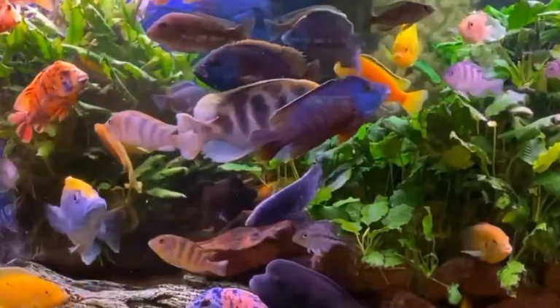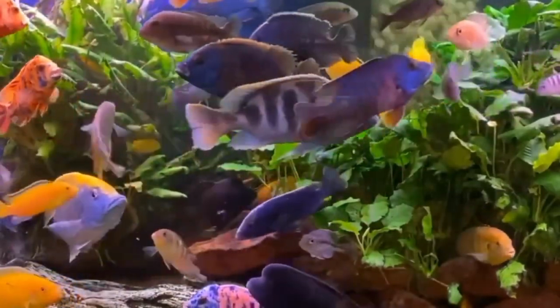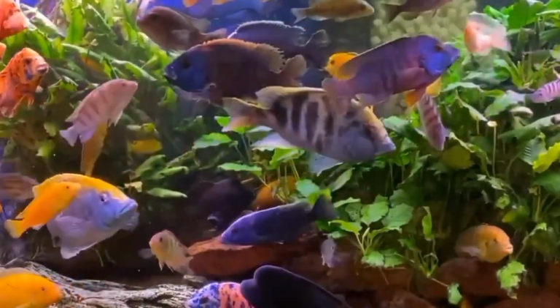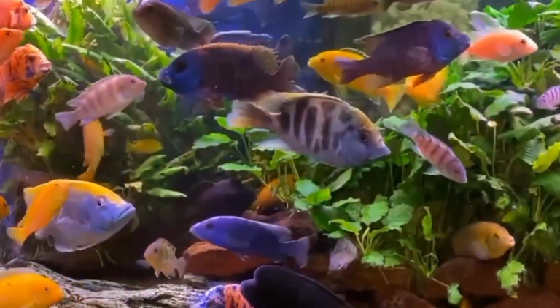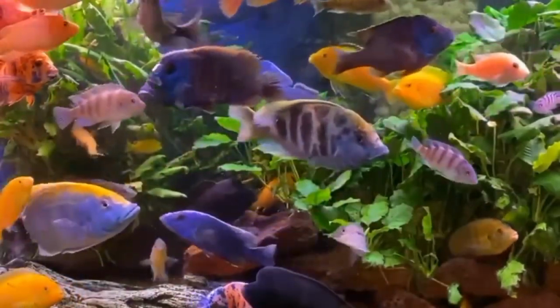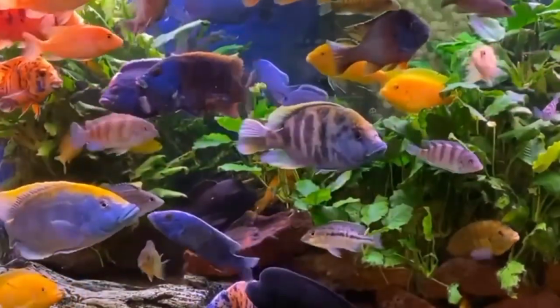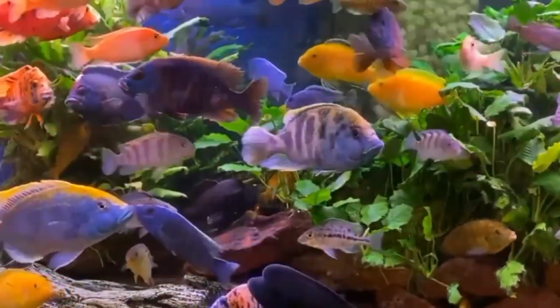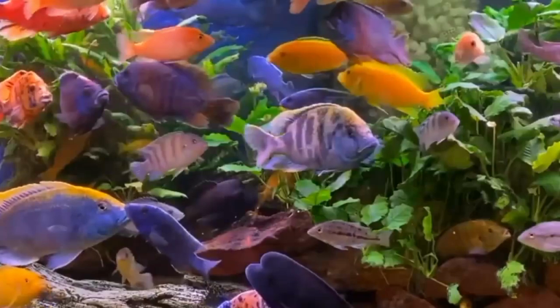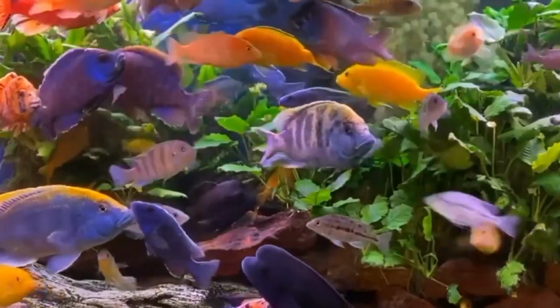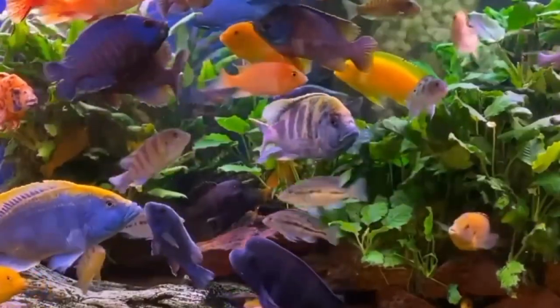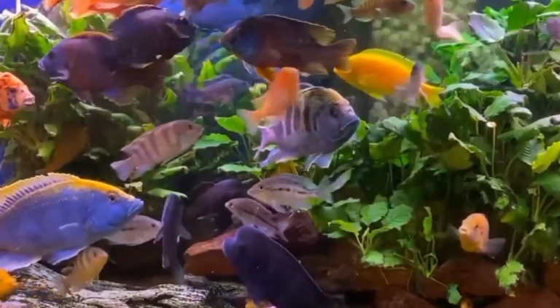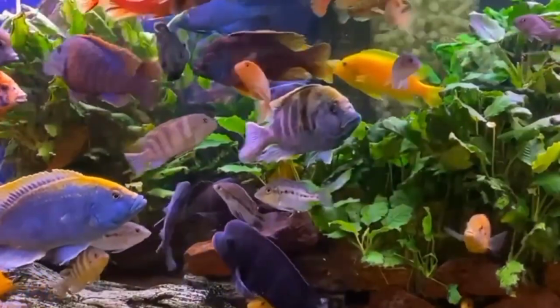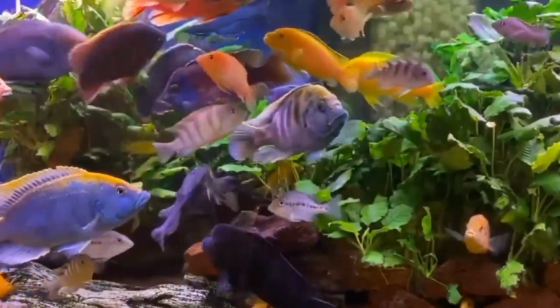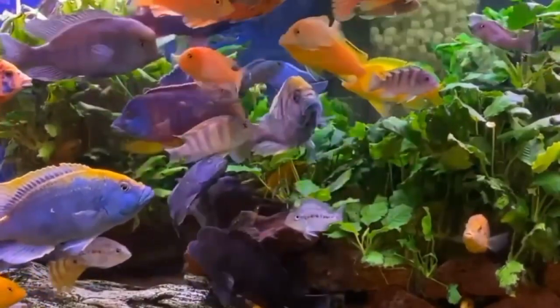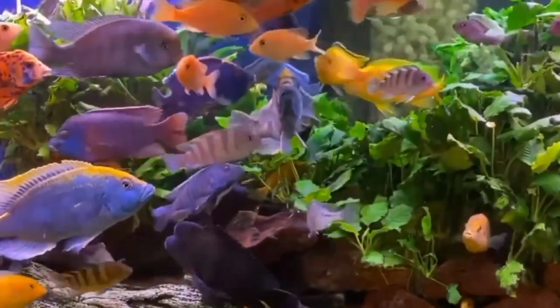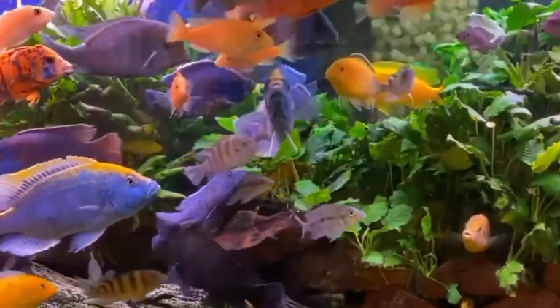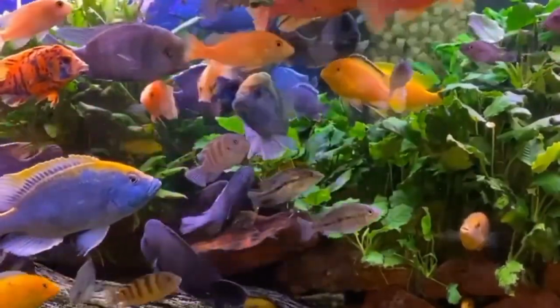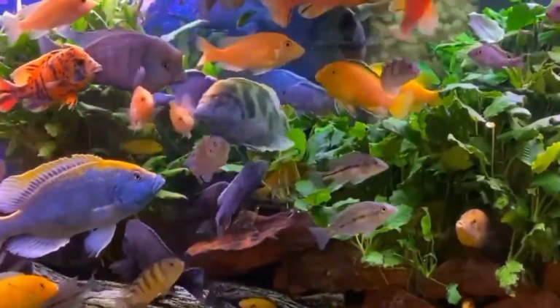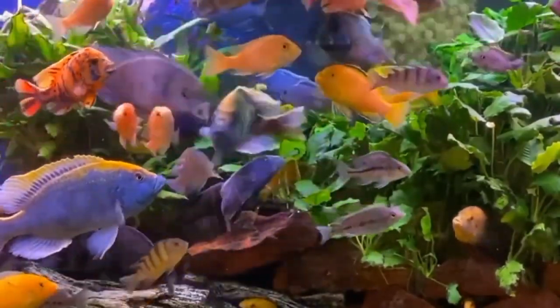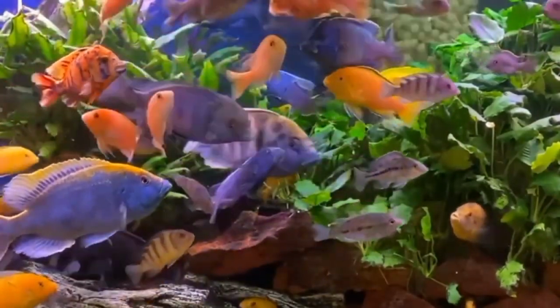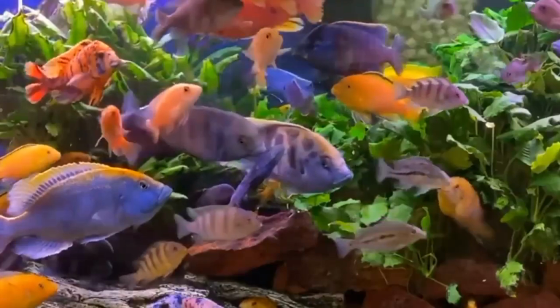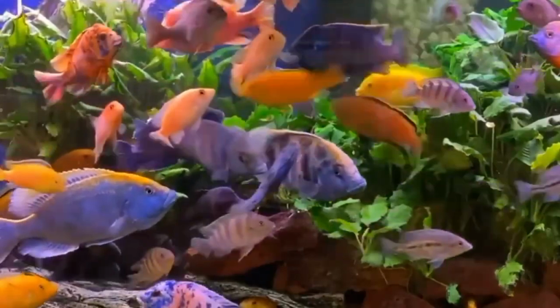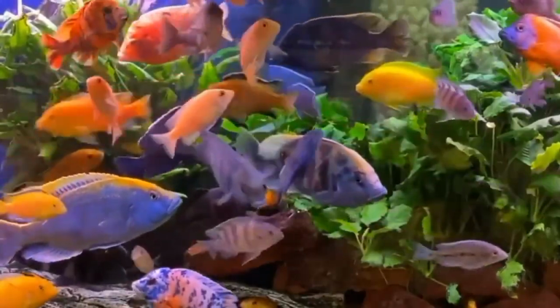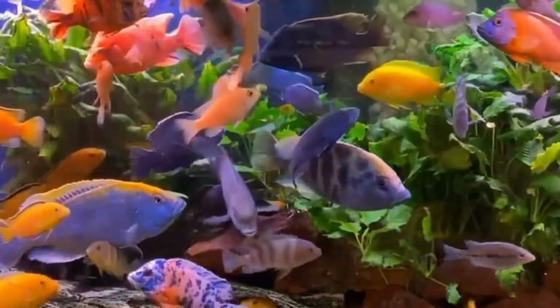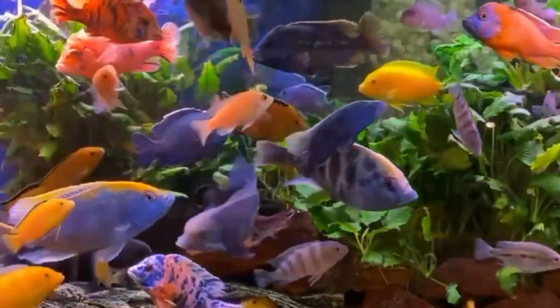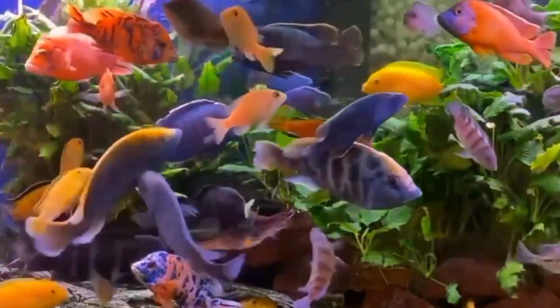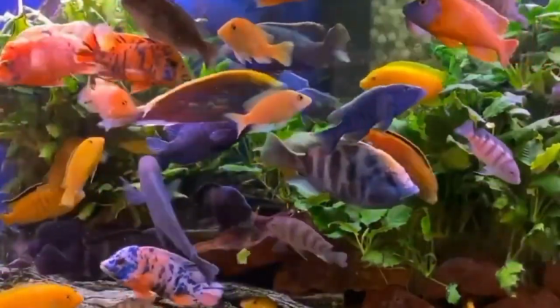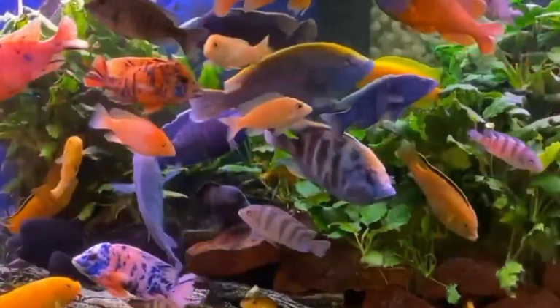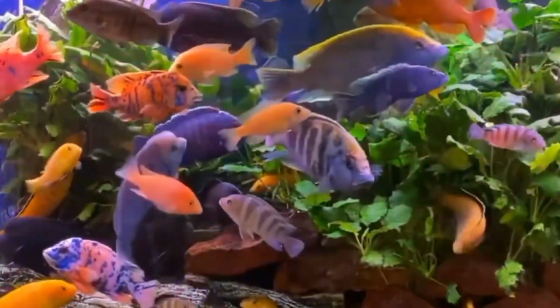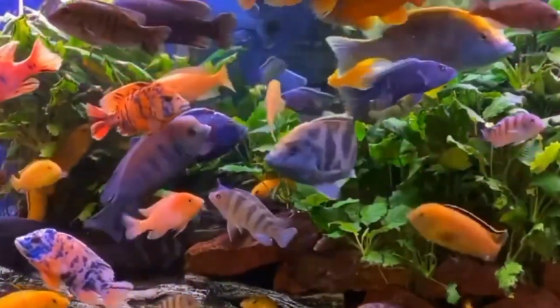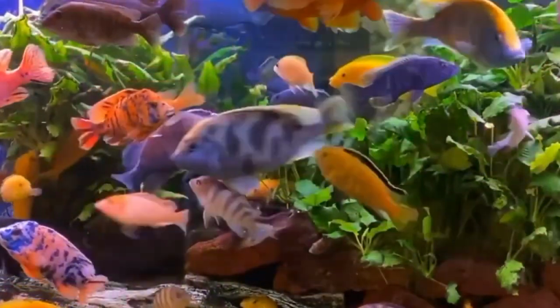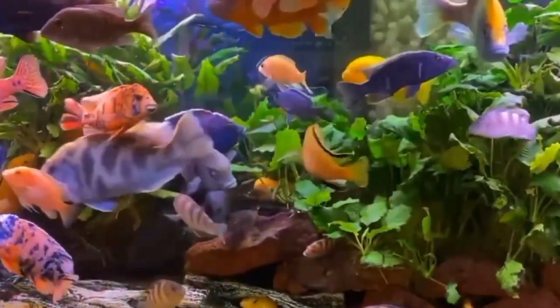Understanding the difference between male and female African Cichlids can enrich your fish-keeping journey and contribute to a harmonious tank environment. Remember to provide proper care and attention to all your Cichlids regardless of gender.